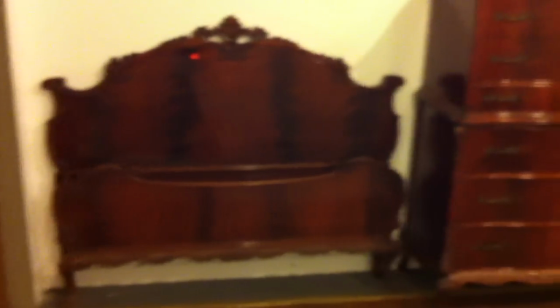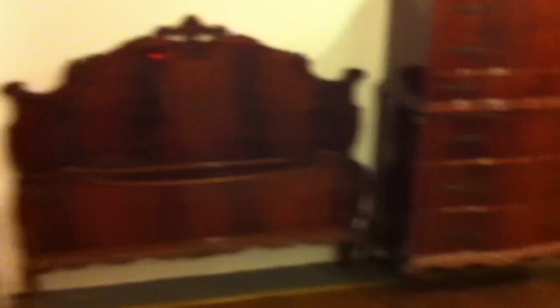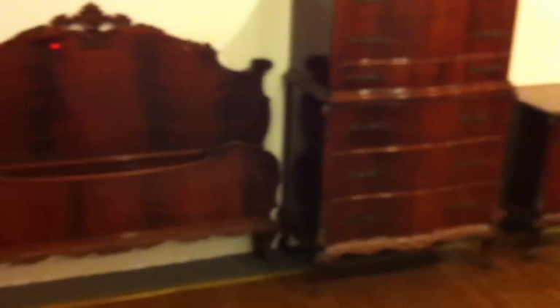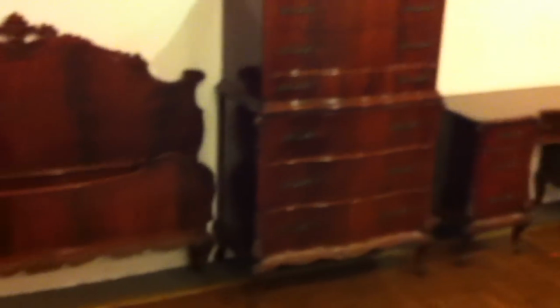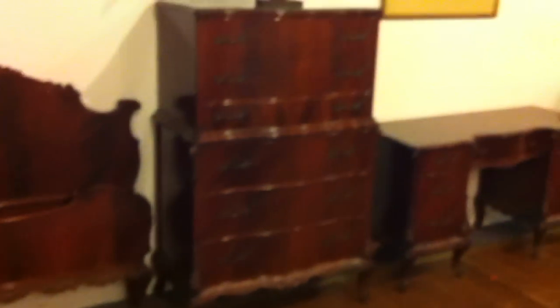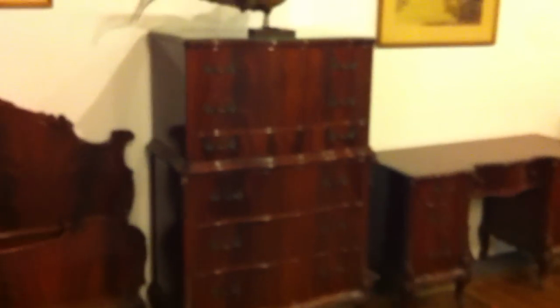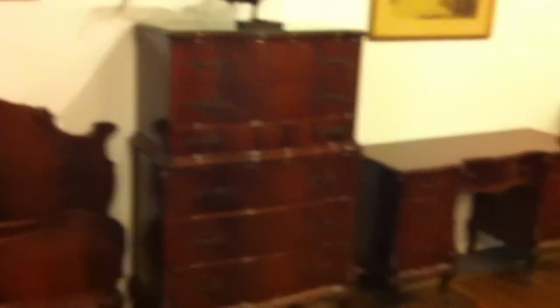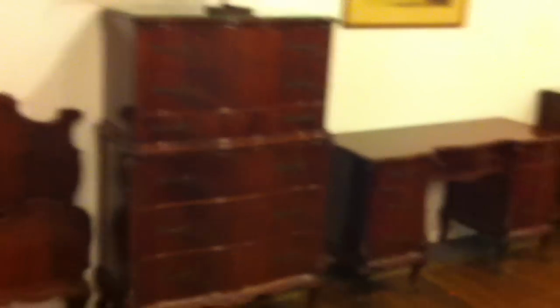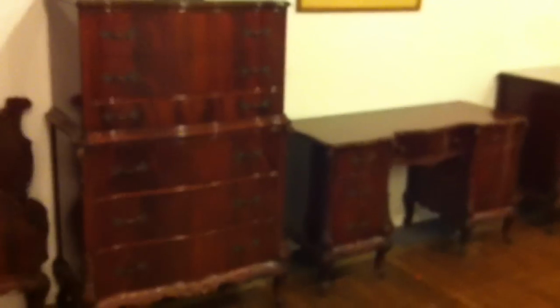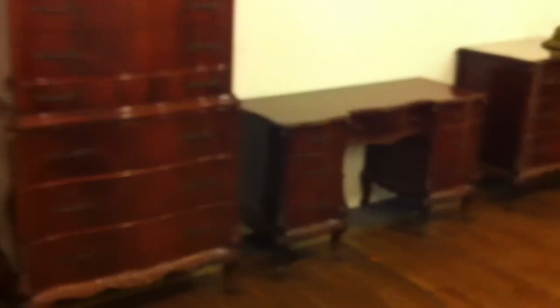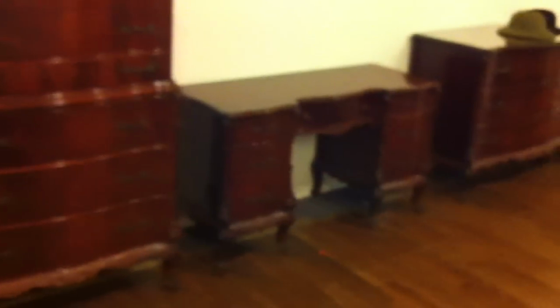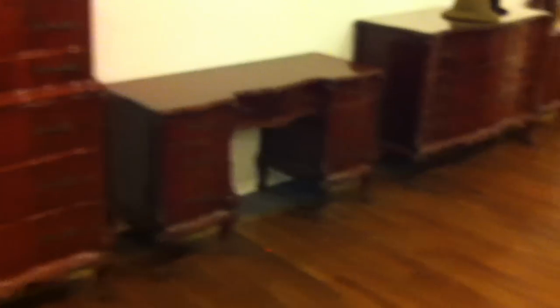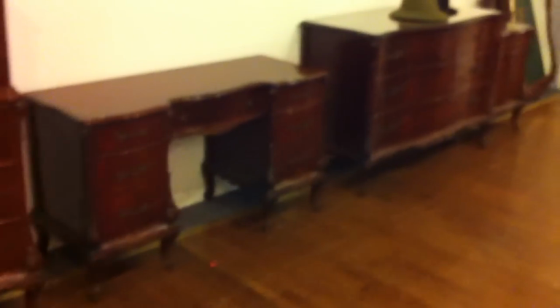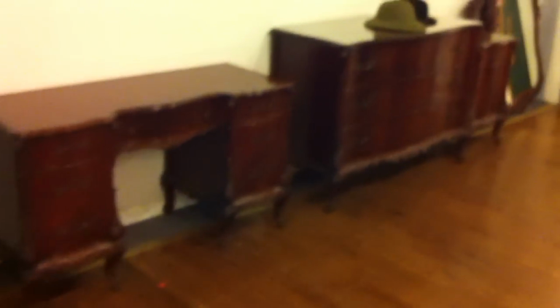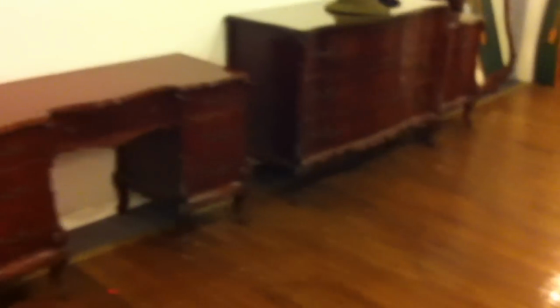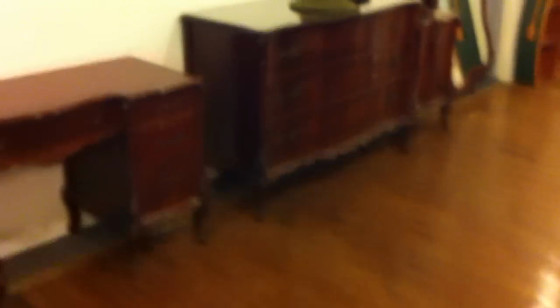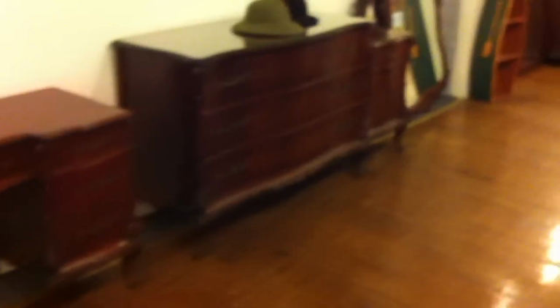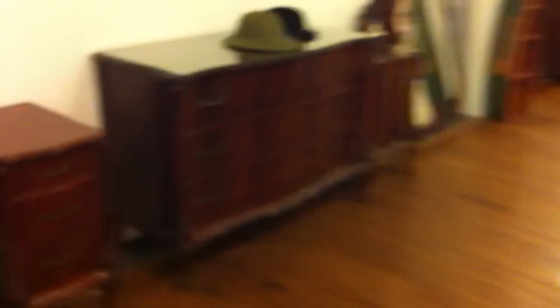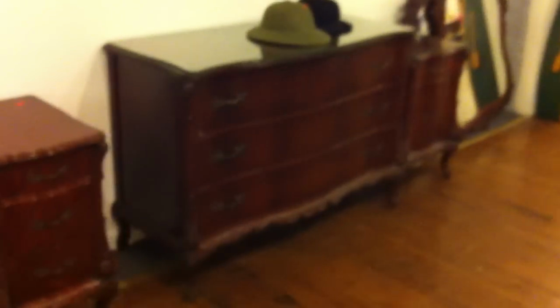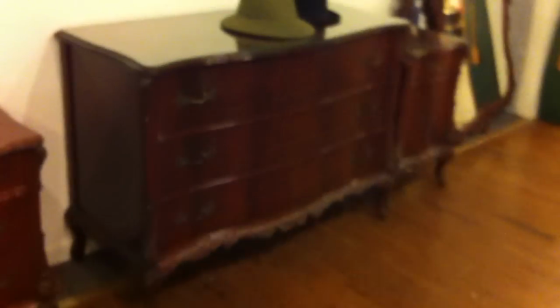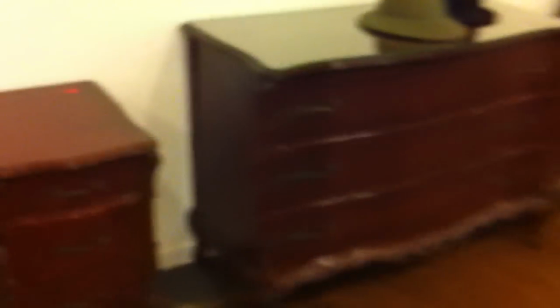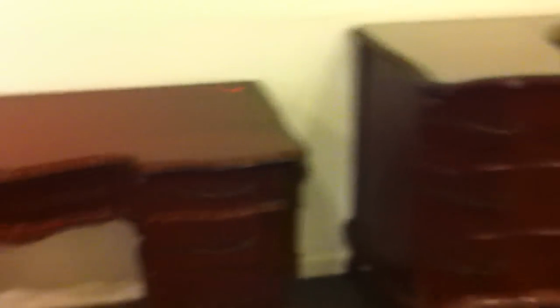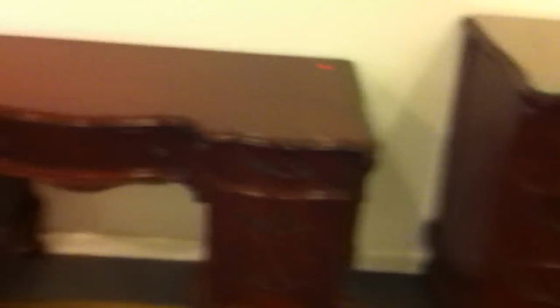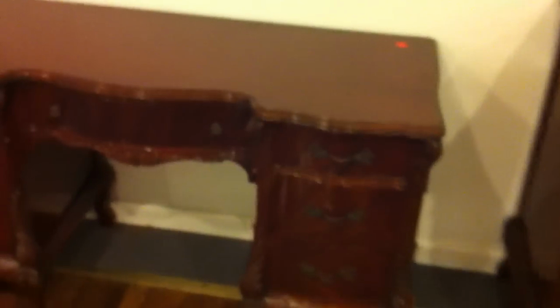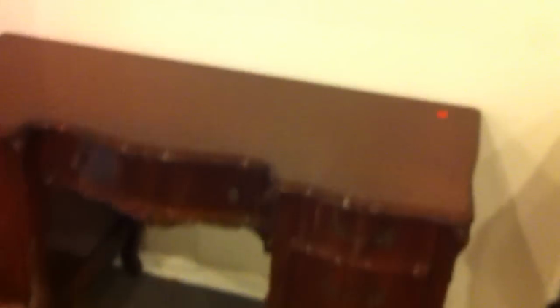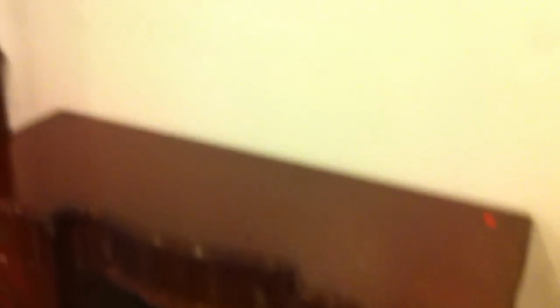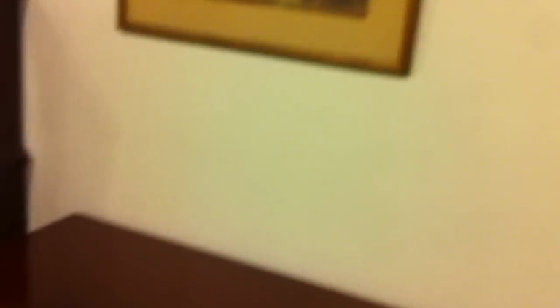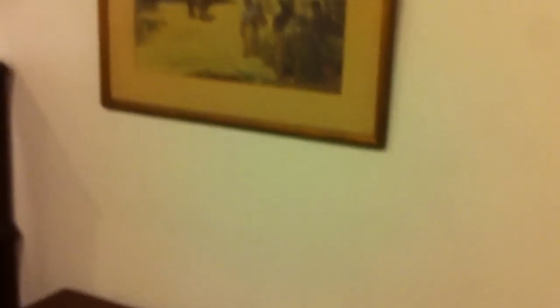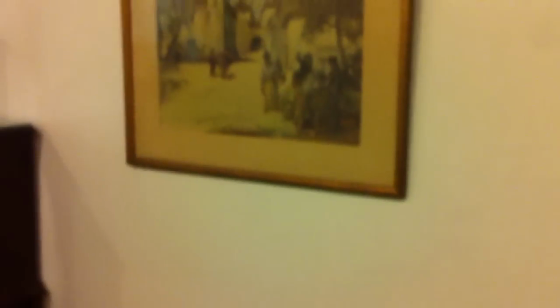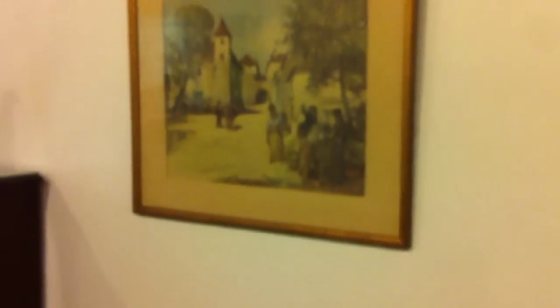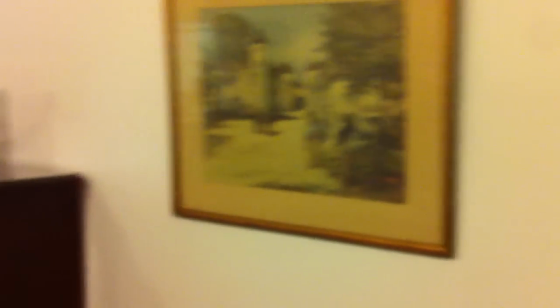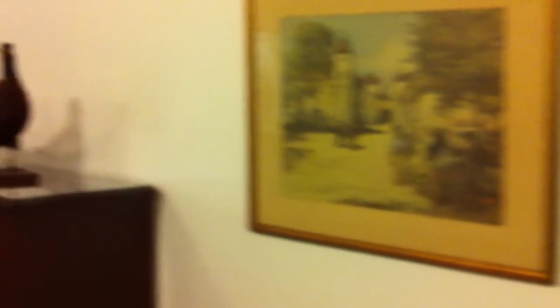We start off the day with a beautiful French-style mahogany bedroom set. Look at the carving on this set right here — absolutely gorgeous. Nice little eight-piece set, and of course there will be art as well.